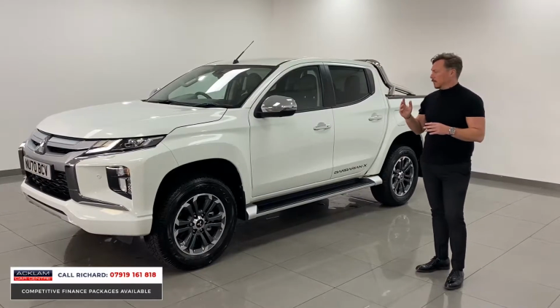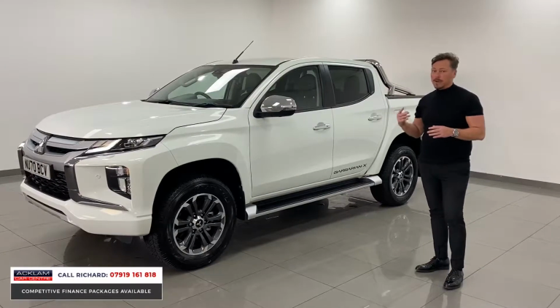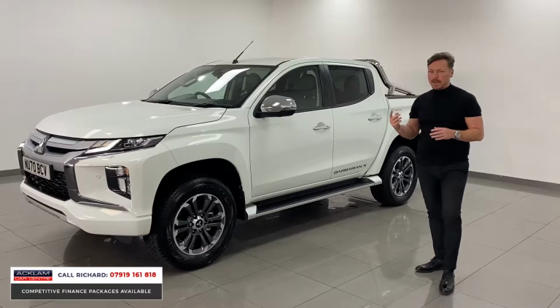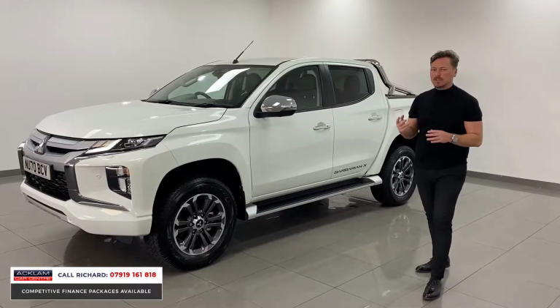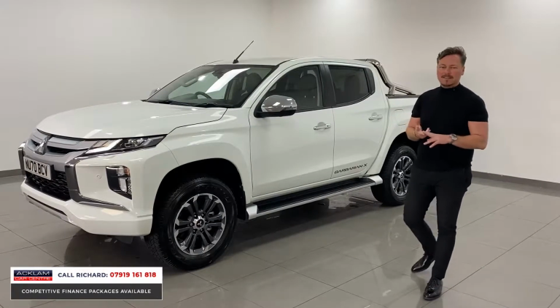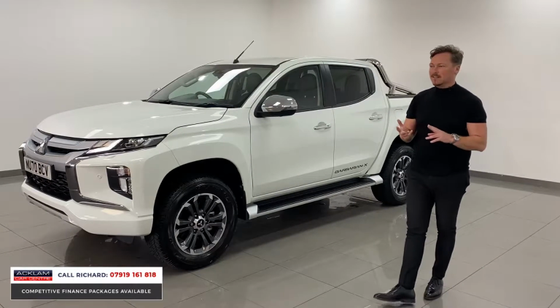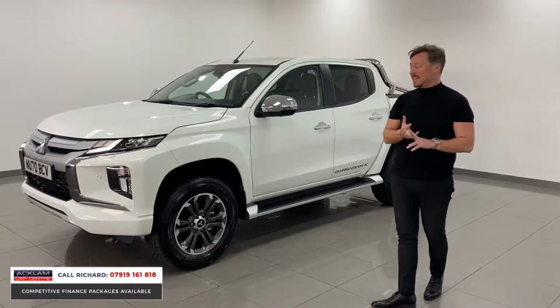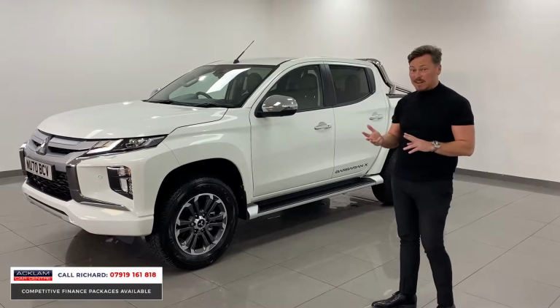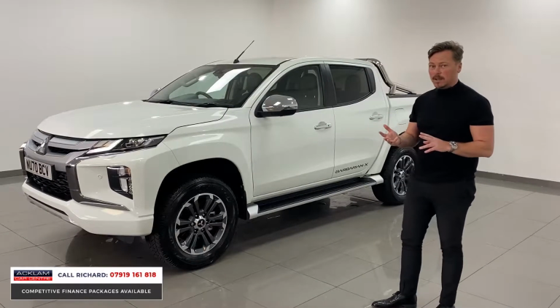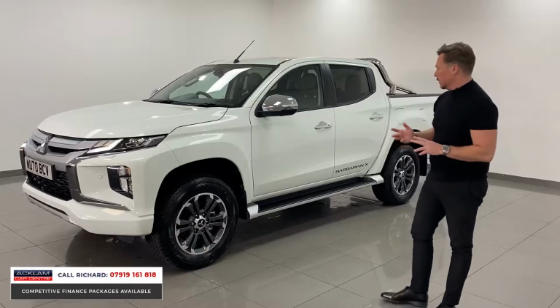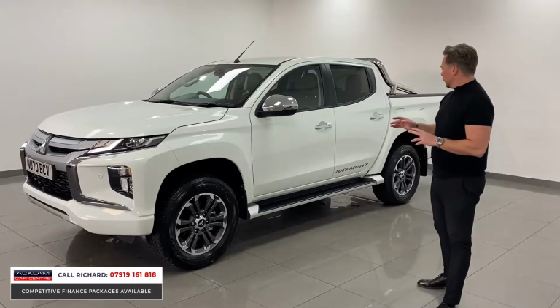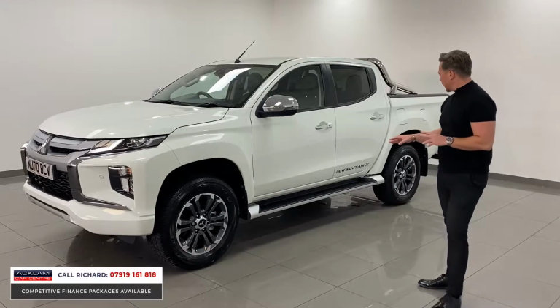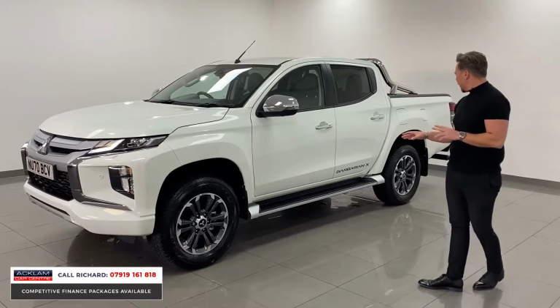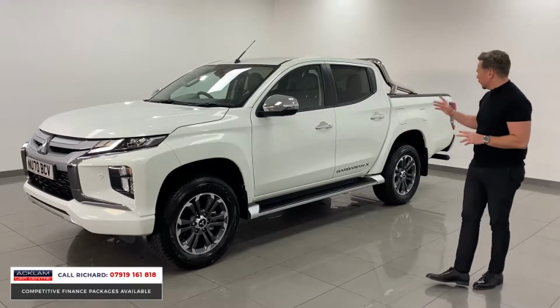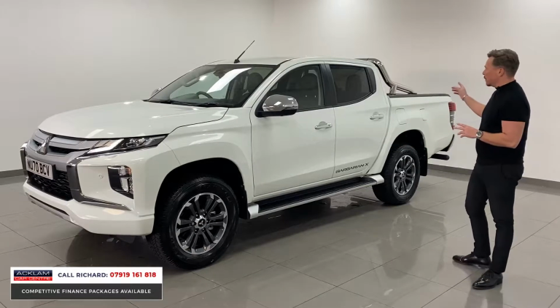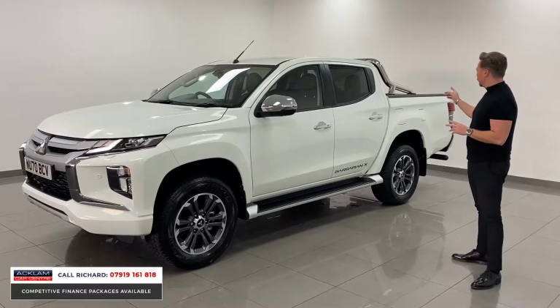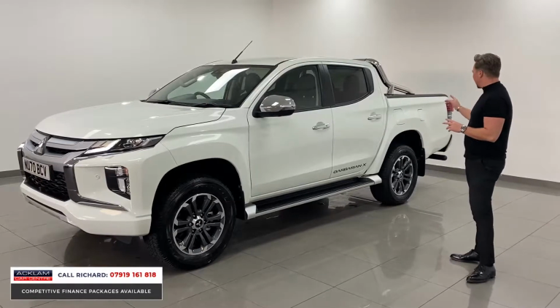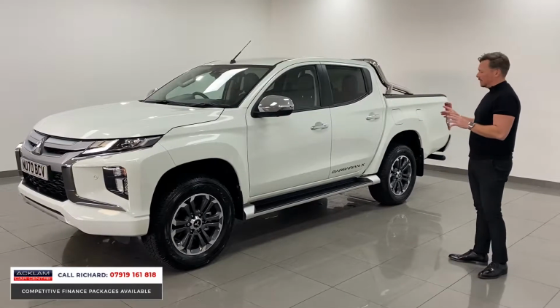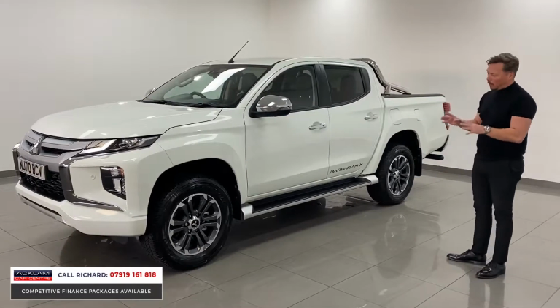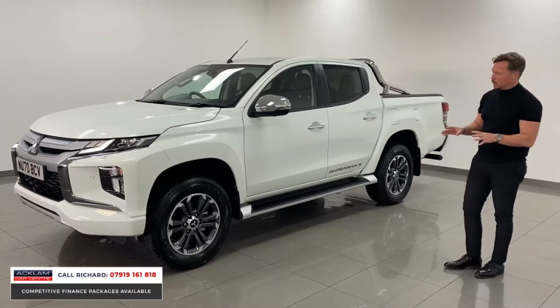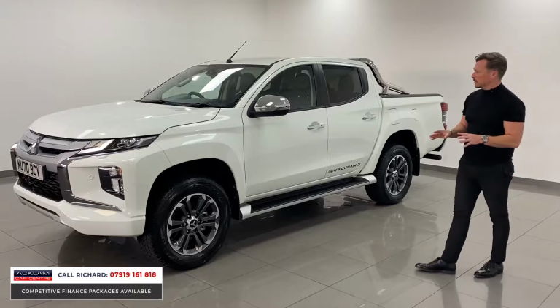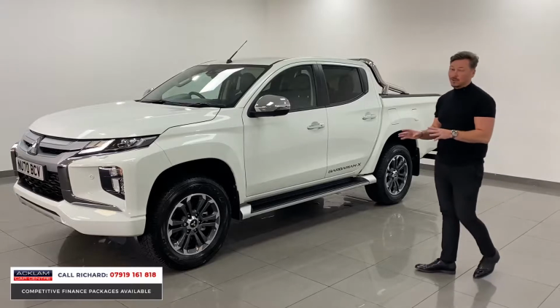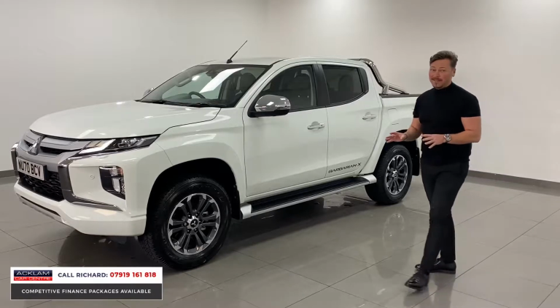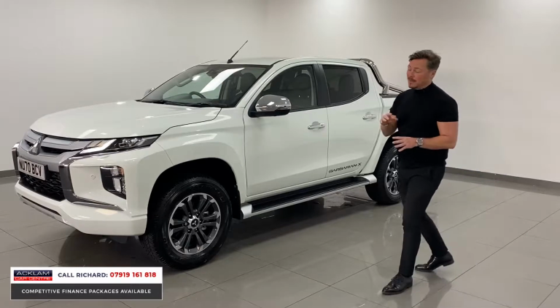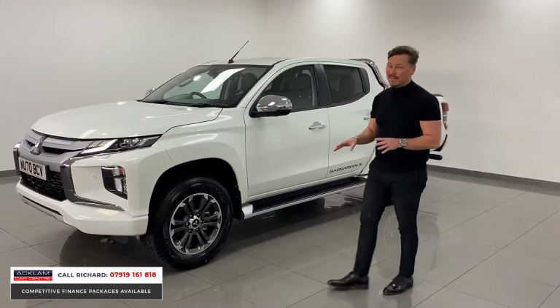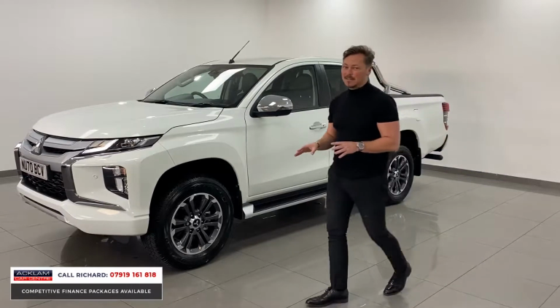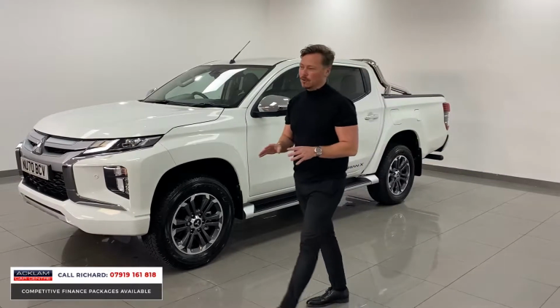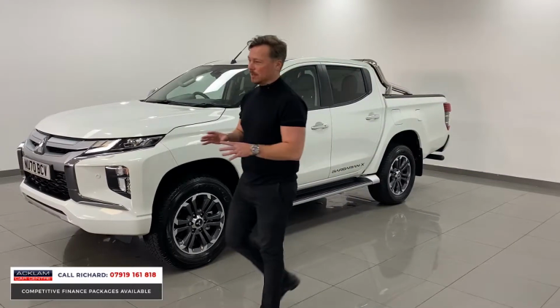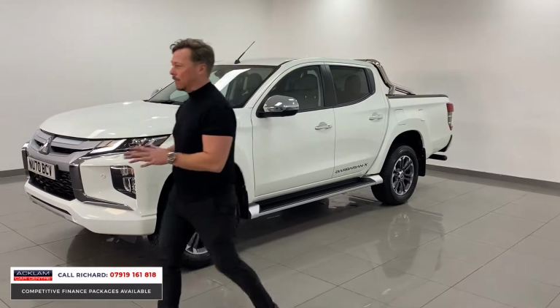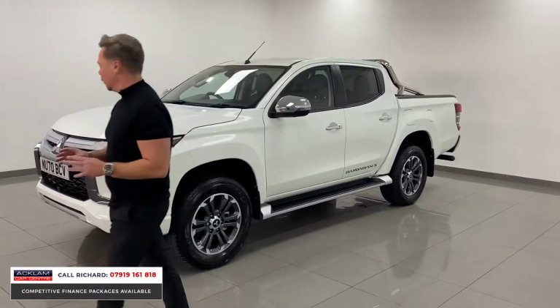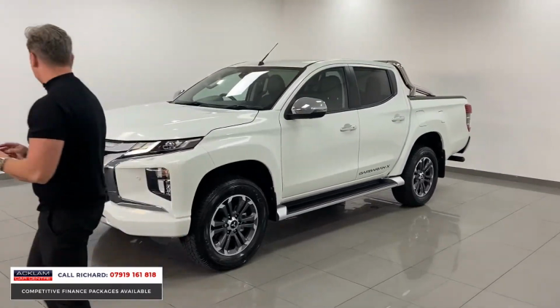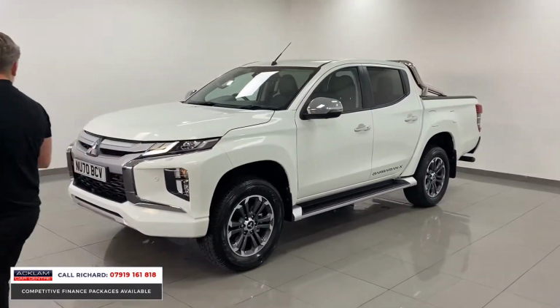The Barbarian X spec gives it the full surround view camera system, heated seats, heated steering wheel, thick side steps, roof bars to the back, and upgraded wheels. It's a stunner, and when you see the inside of these trucks — honestly, I love the L200, I think it's a cracker.